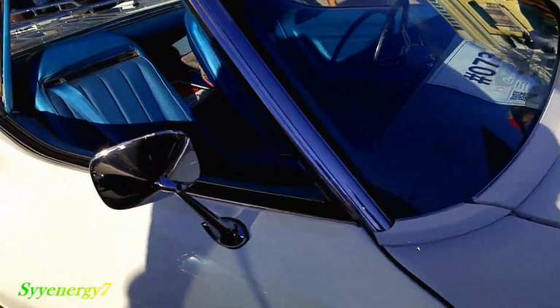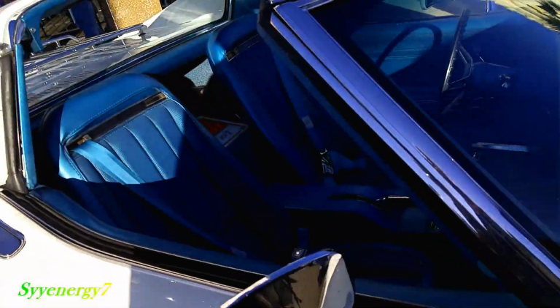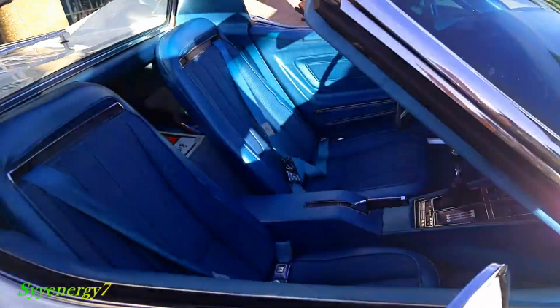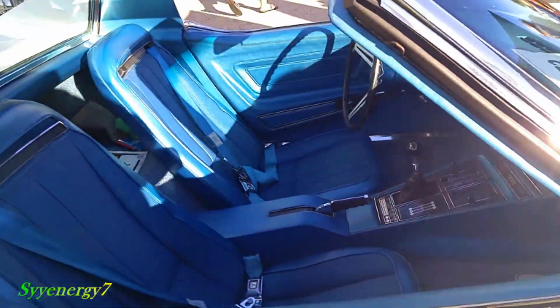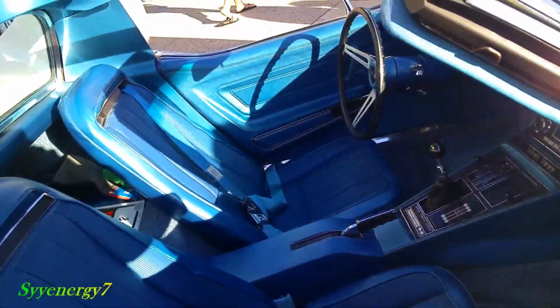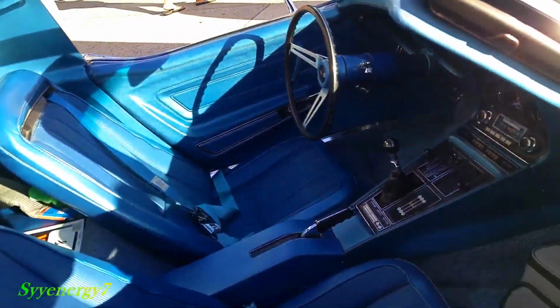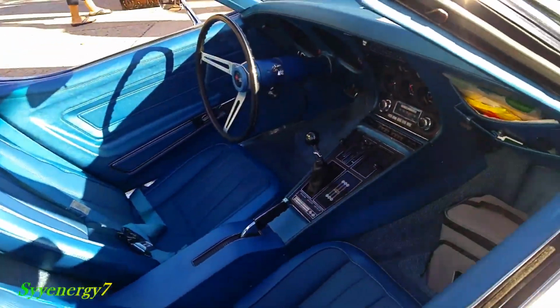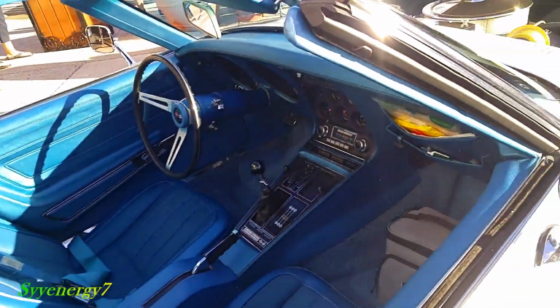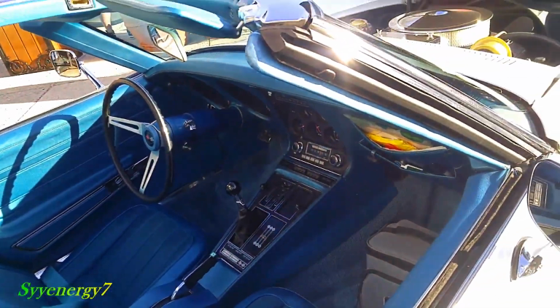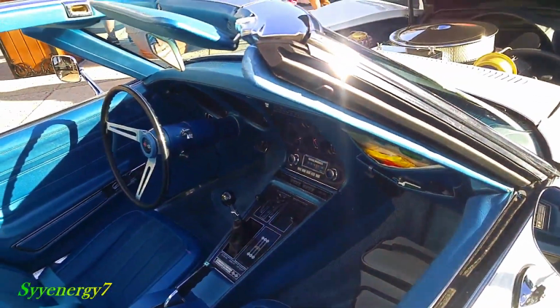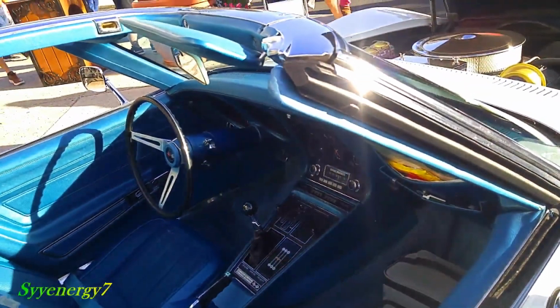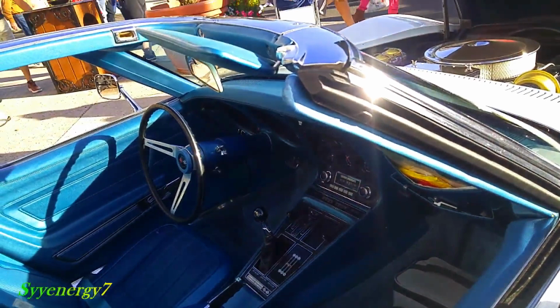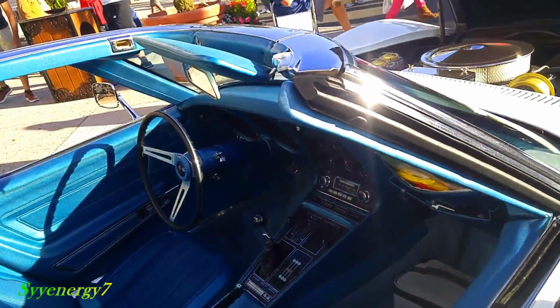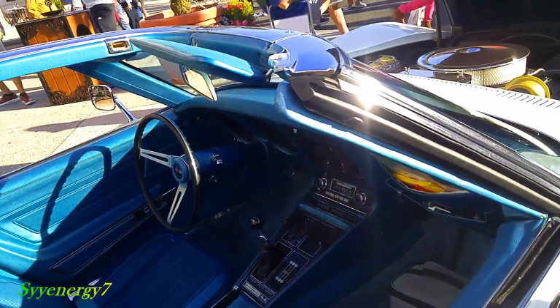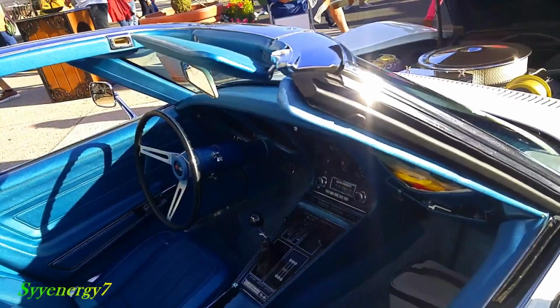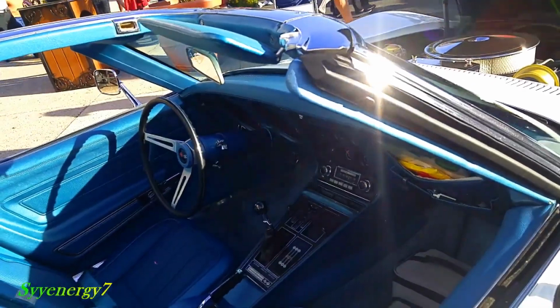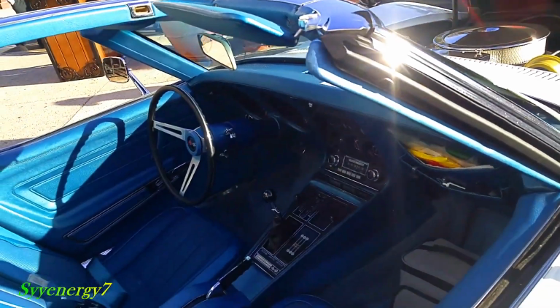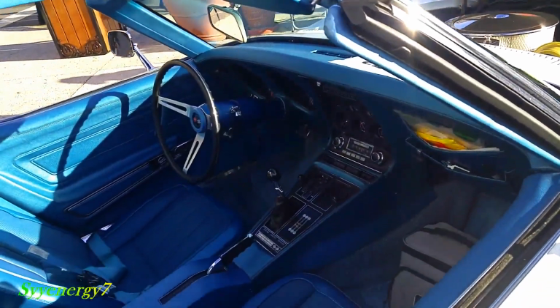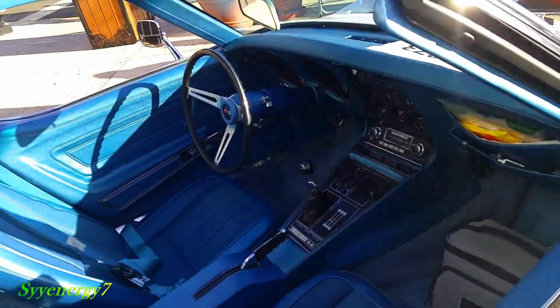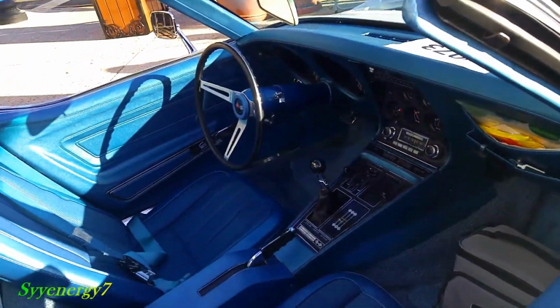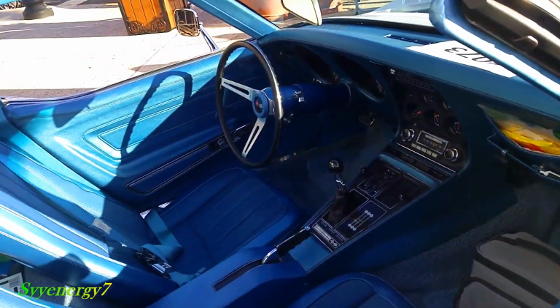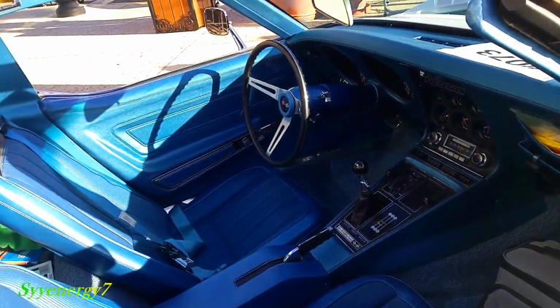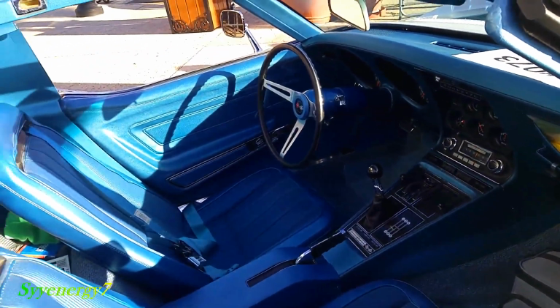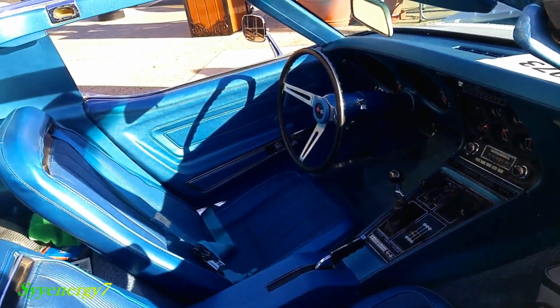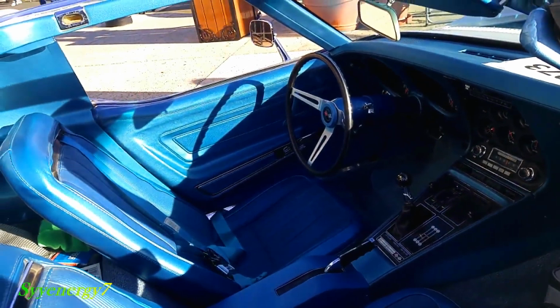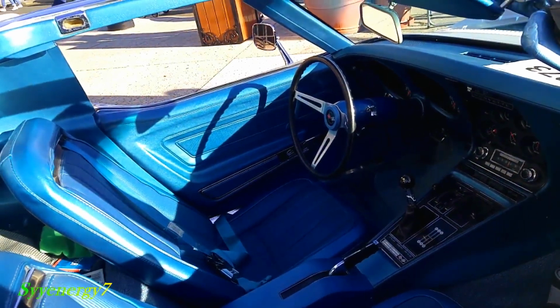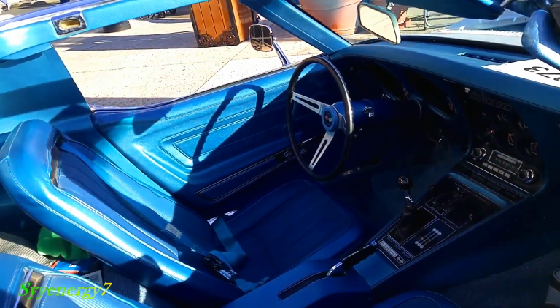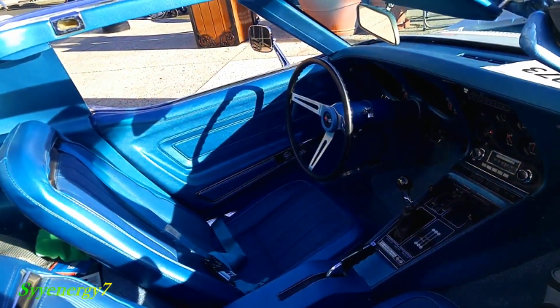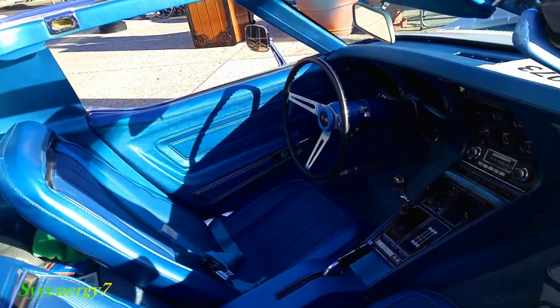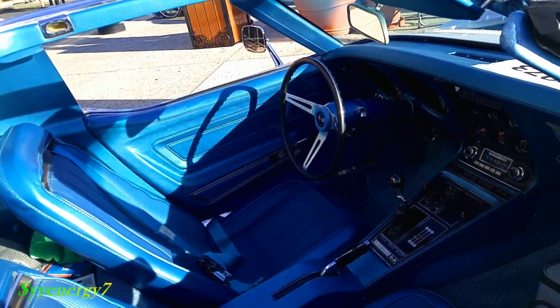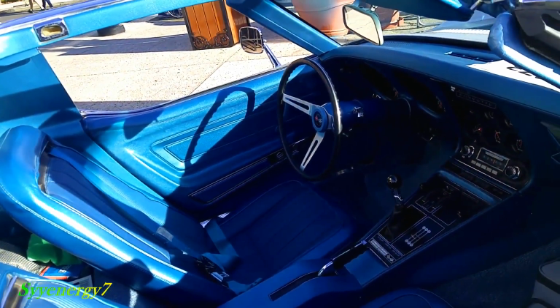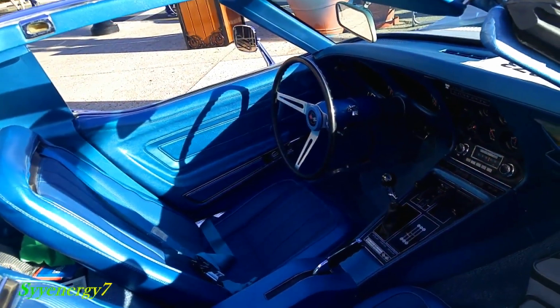Blue interior. There's a little good blue on blue too. I like the blue interior though, with blue or white on the outside.